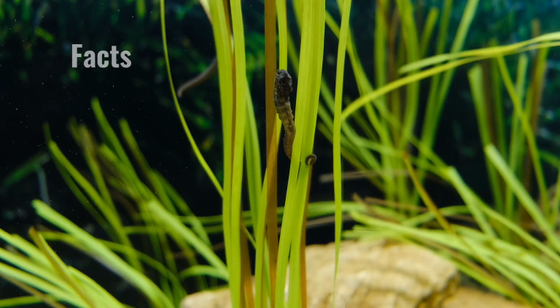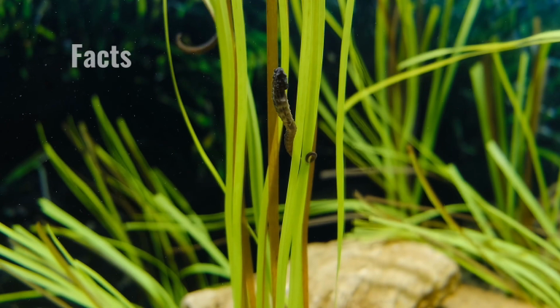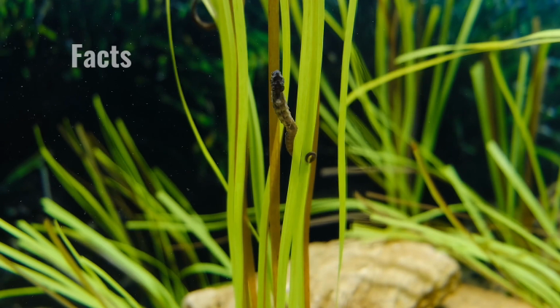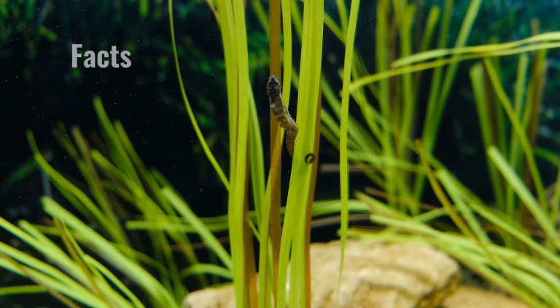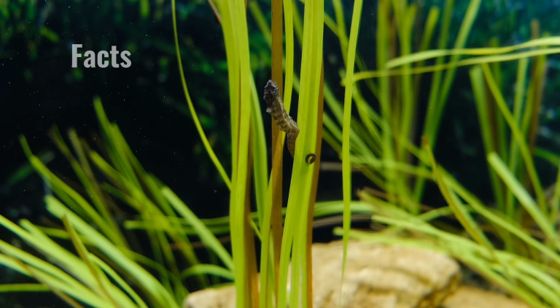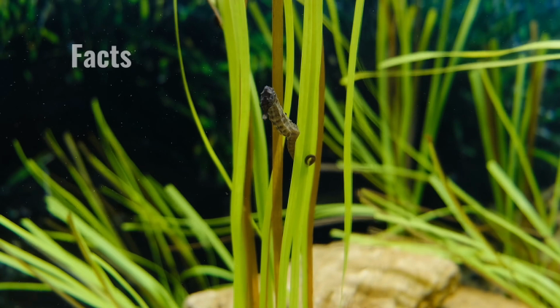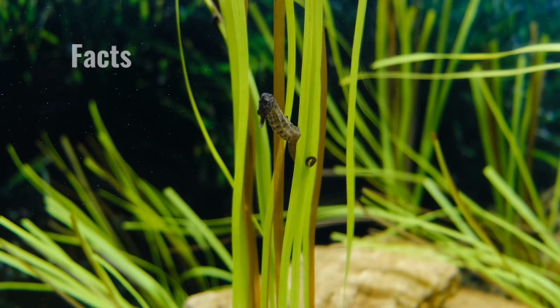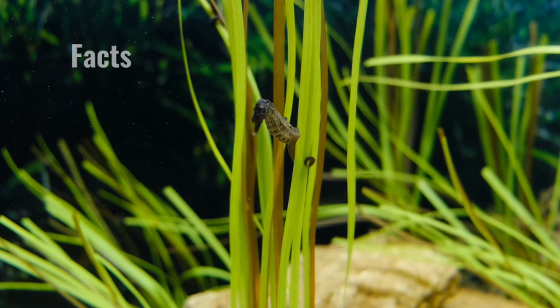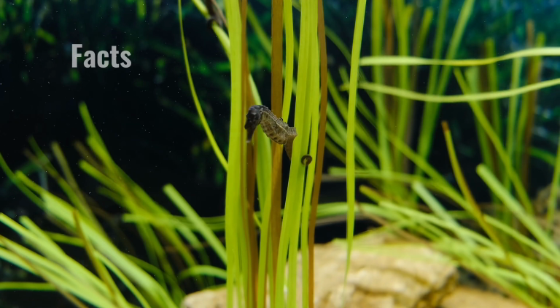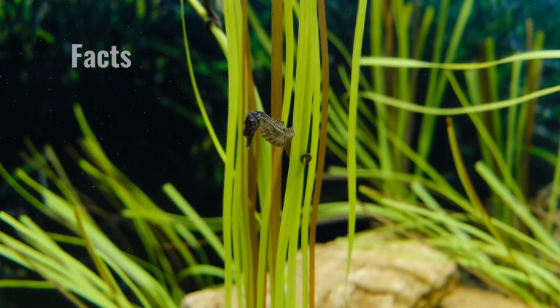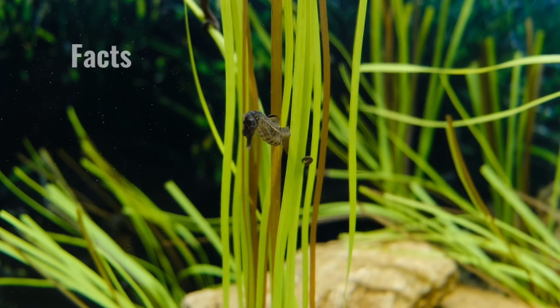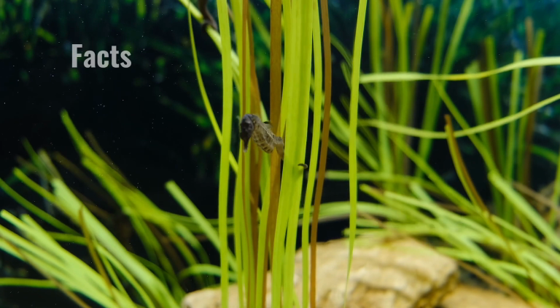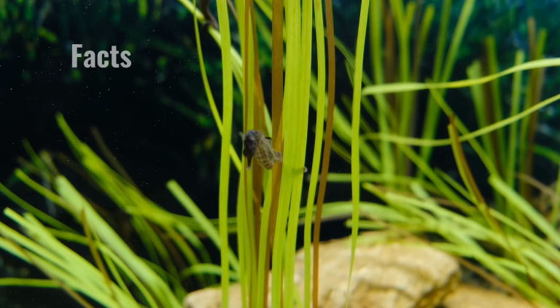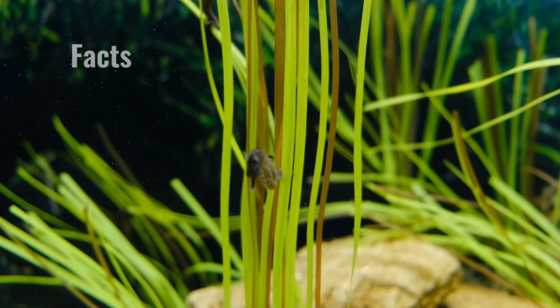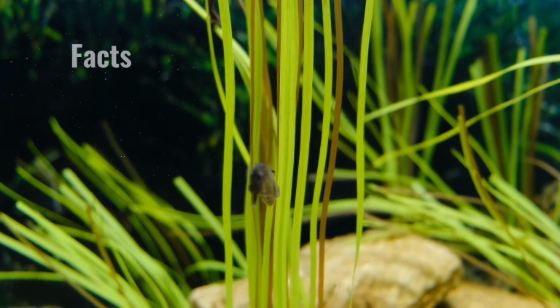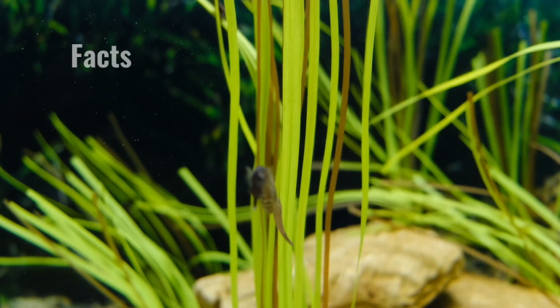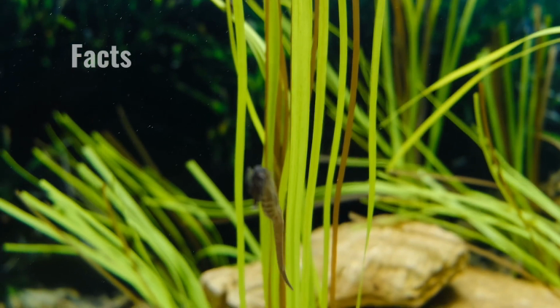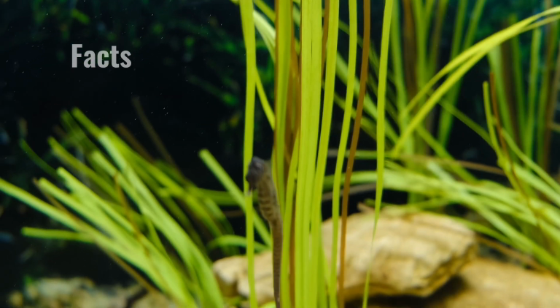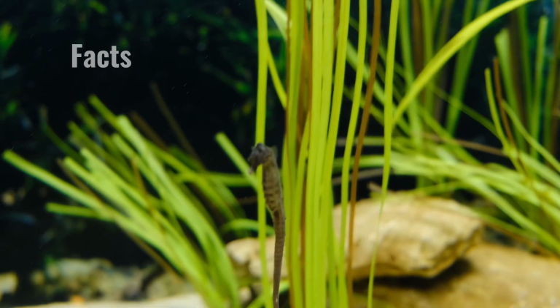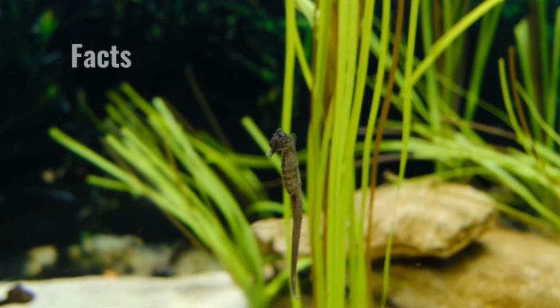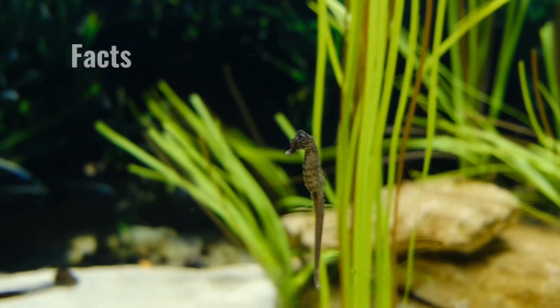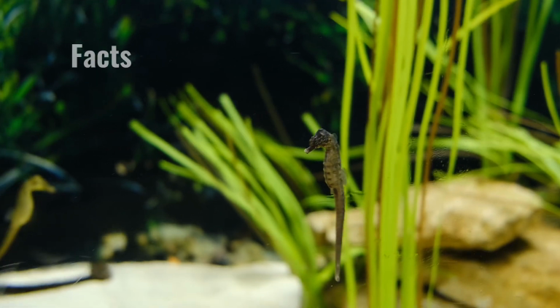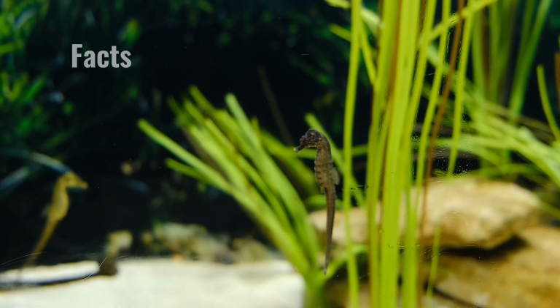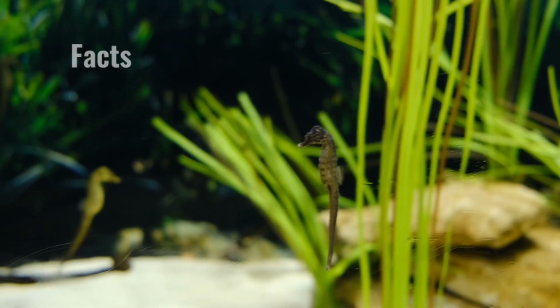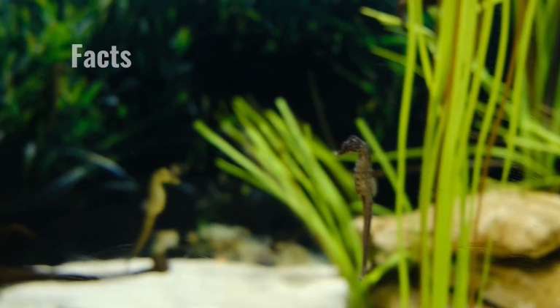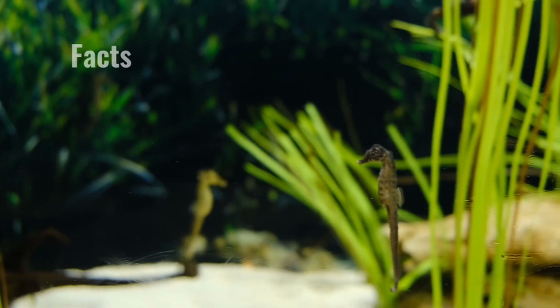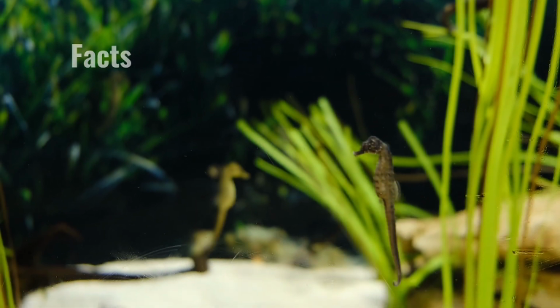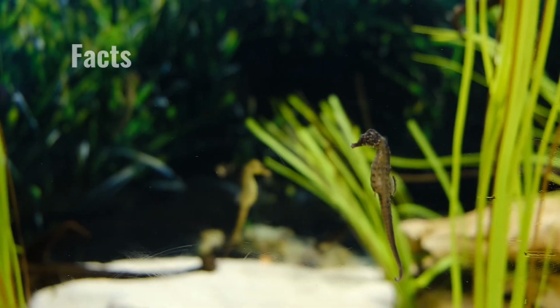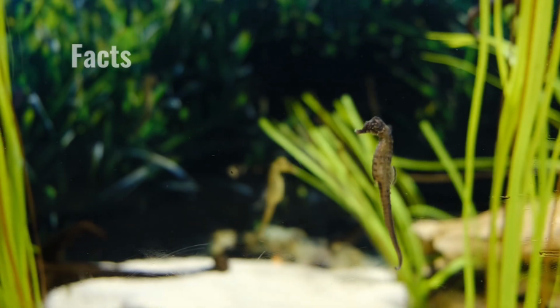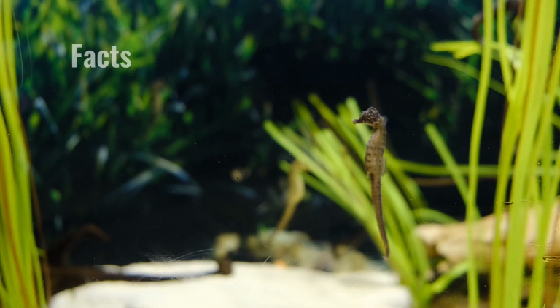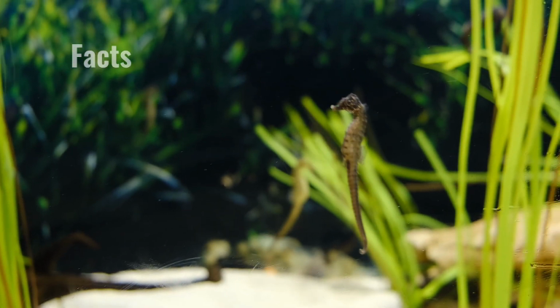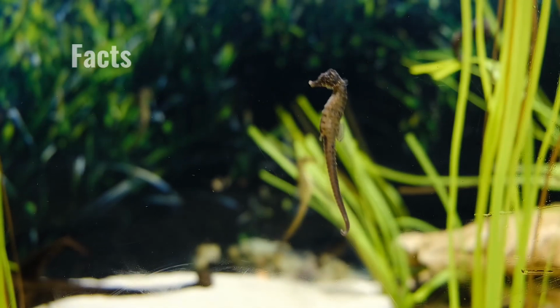This keeps them from being swept away with the current, since they are poor swimmers. The fins on the side of their head can beat 50 times a second, helping them to steer while they swim by moving the long fin on their back.